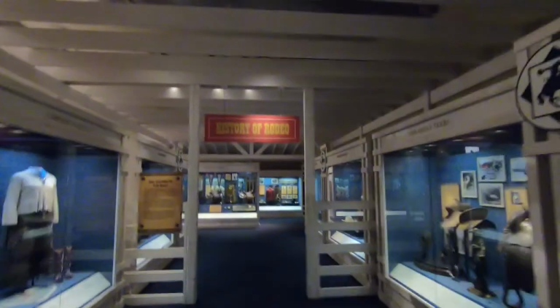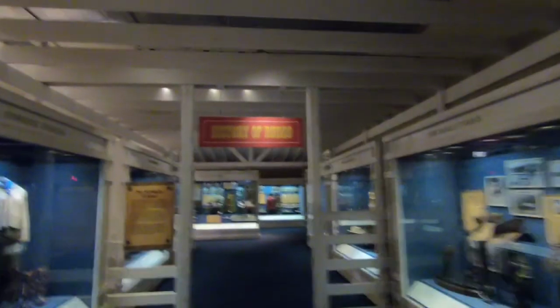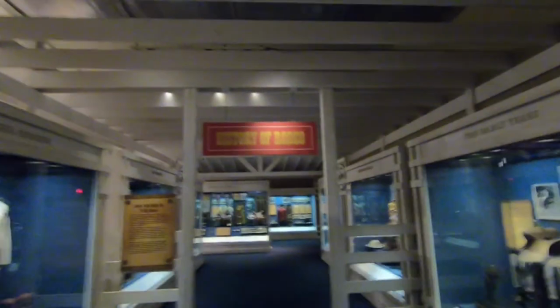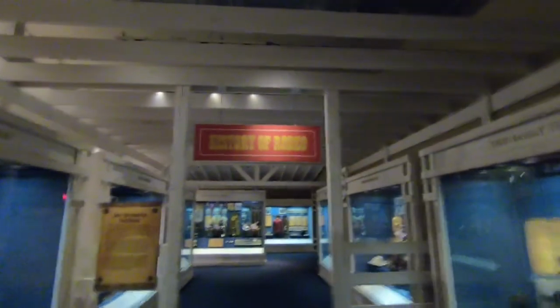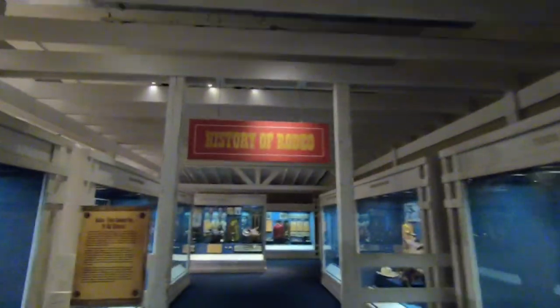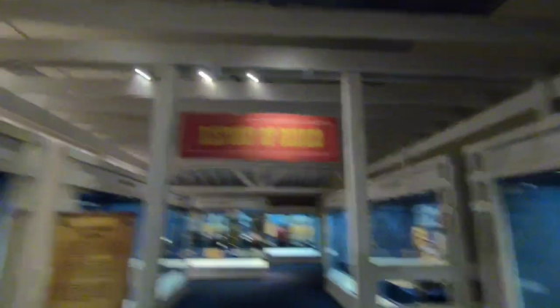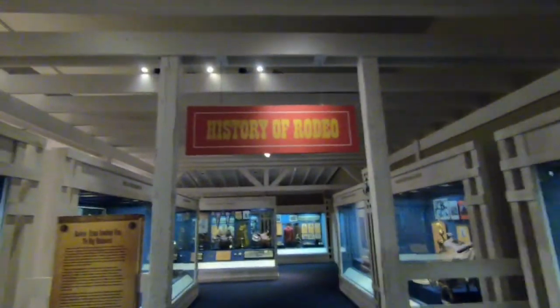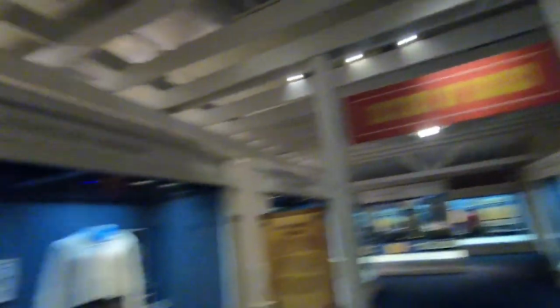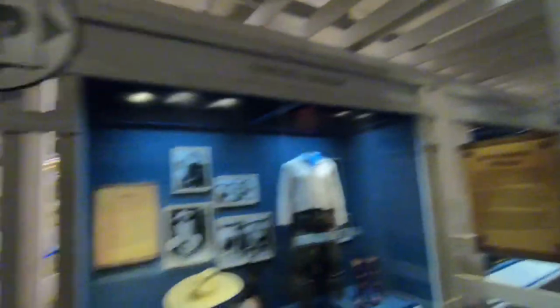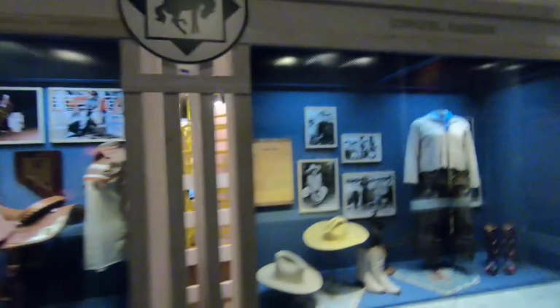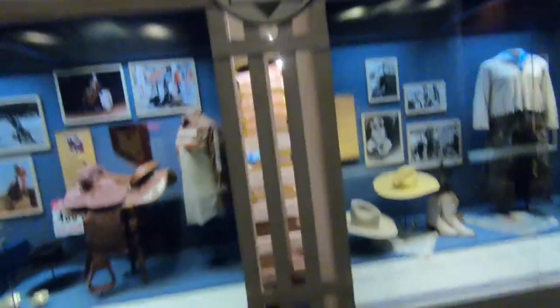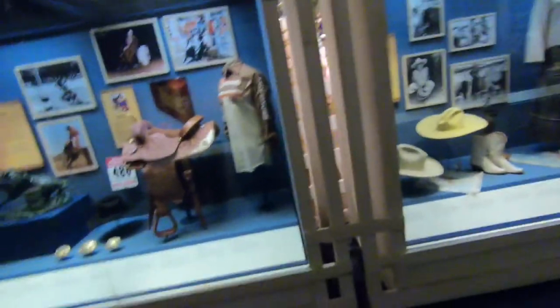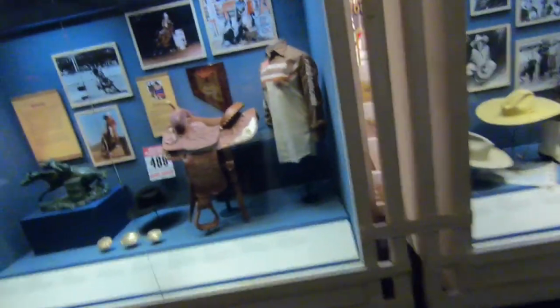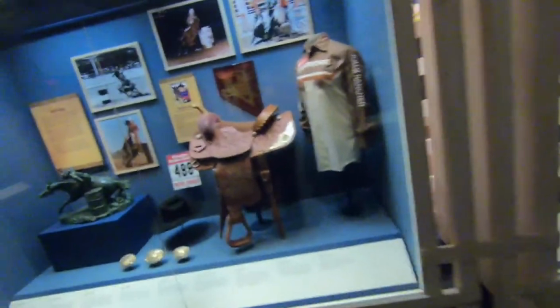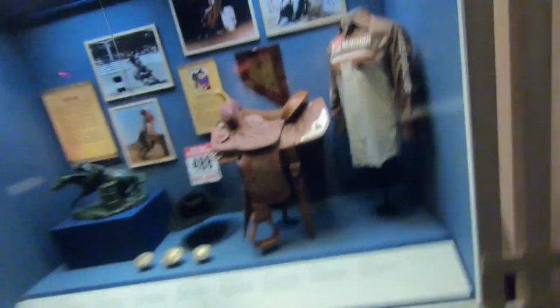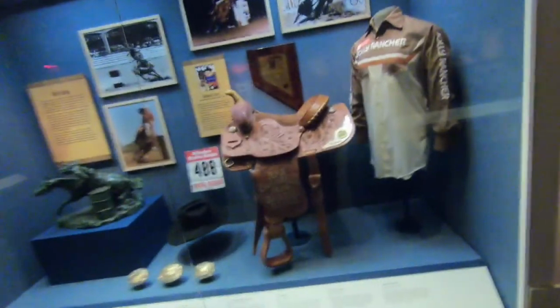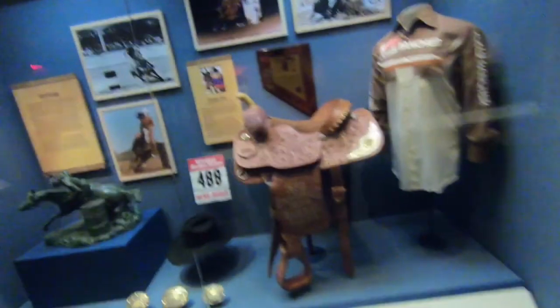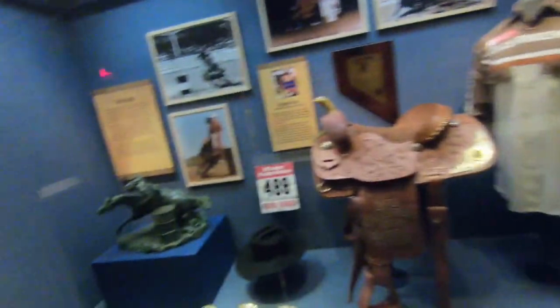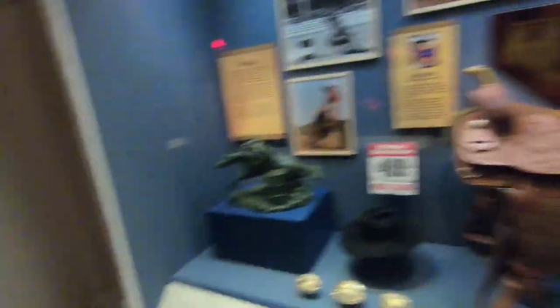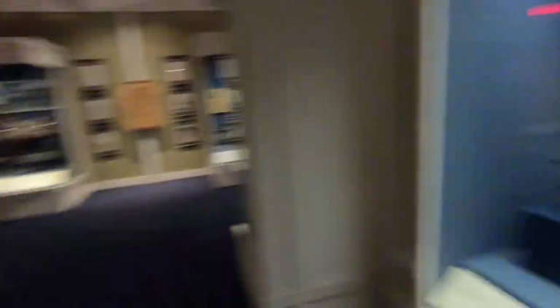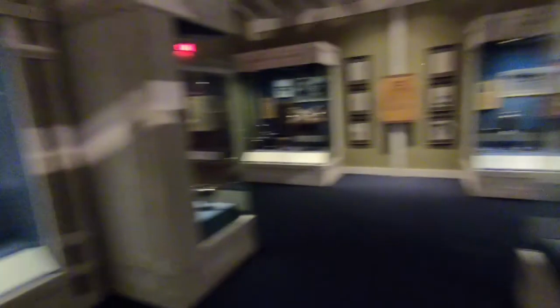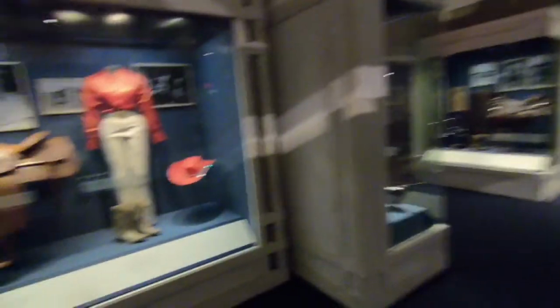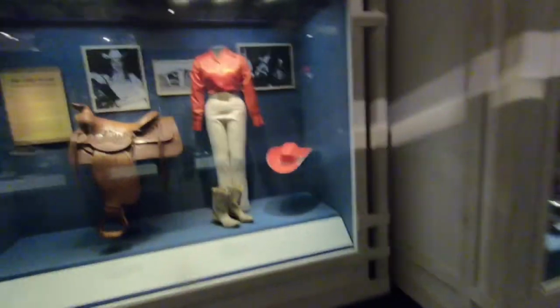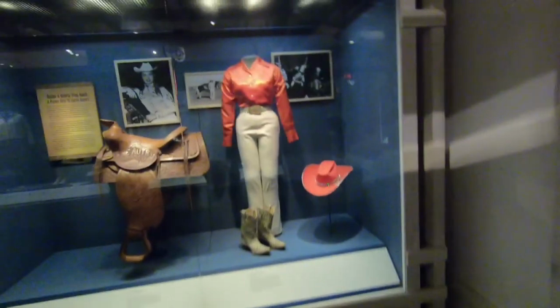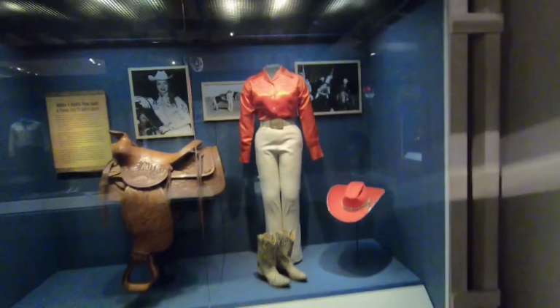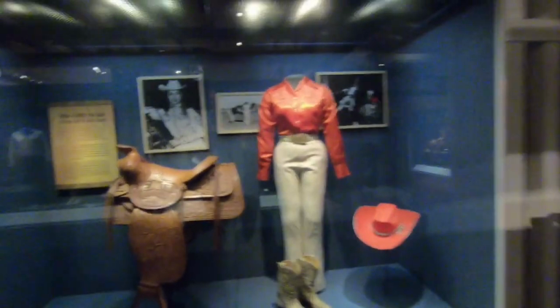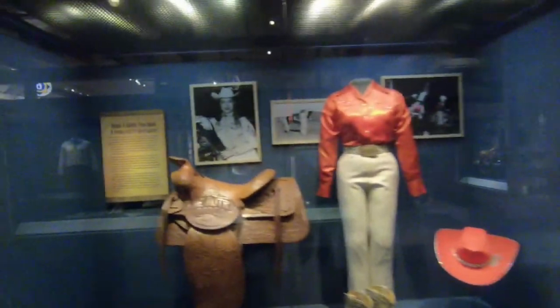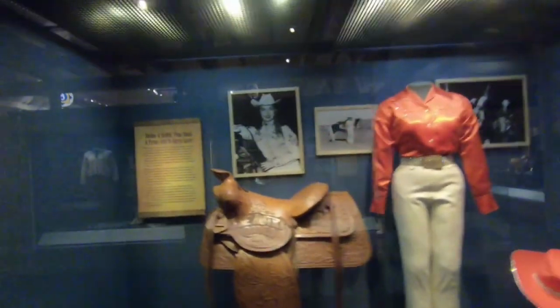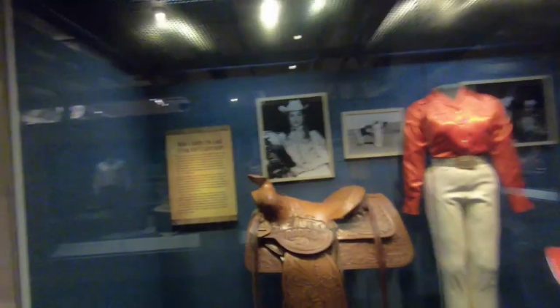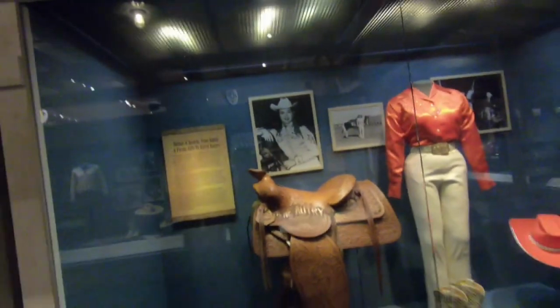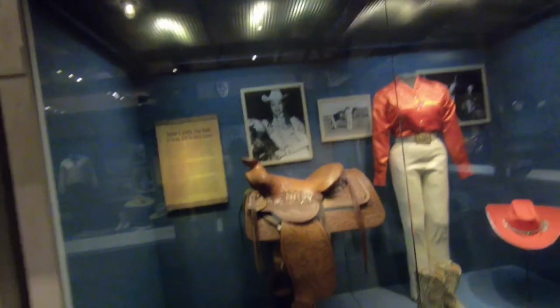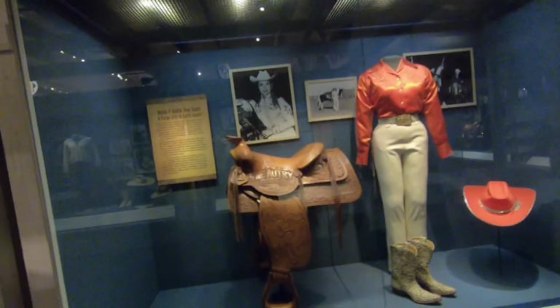This section is the history of the rodeo — what I thought this whole museum was when I was a kid. You know, some barrel racing, the Jean Autry rodeo and that sort of thing.